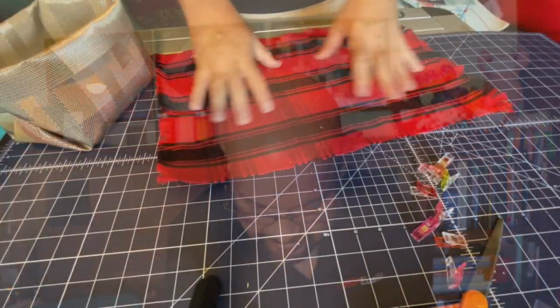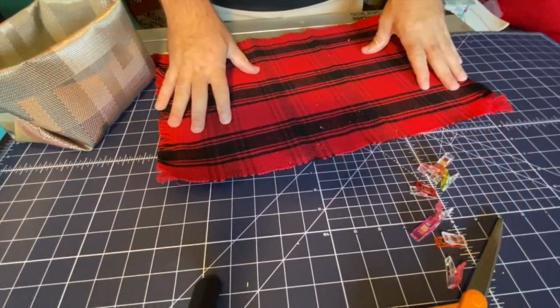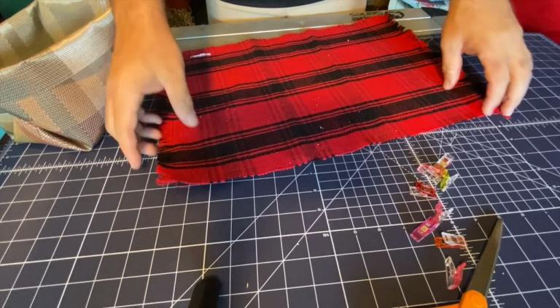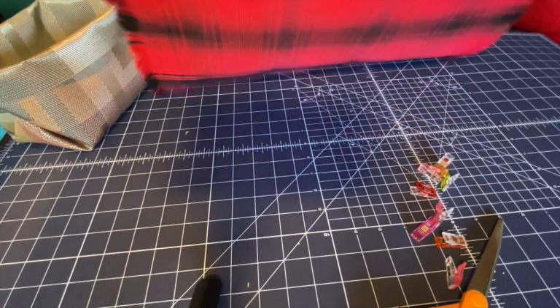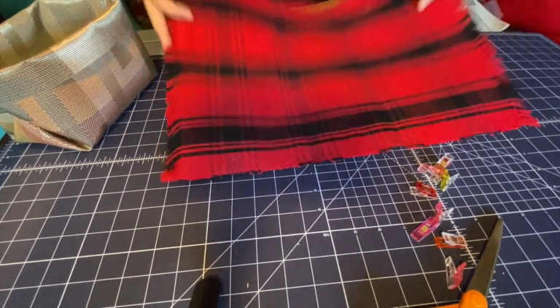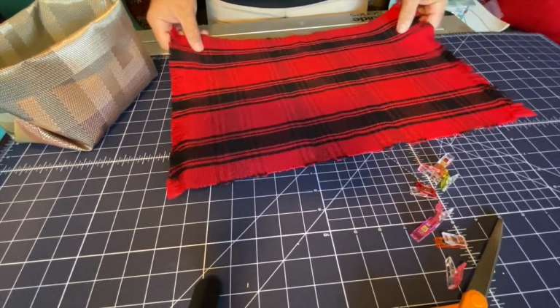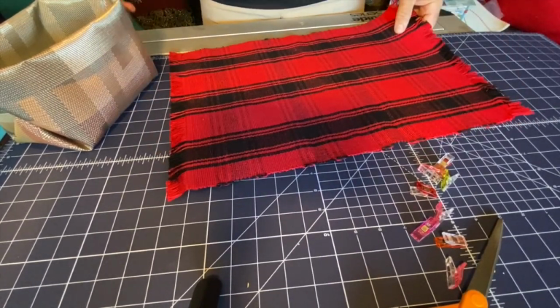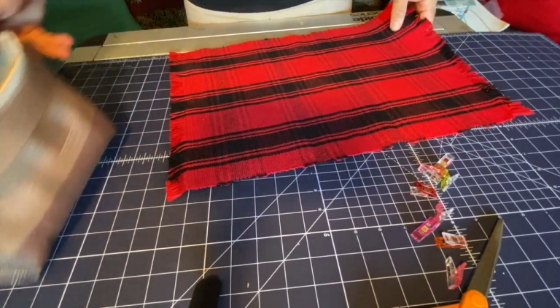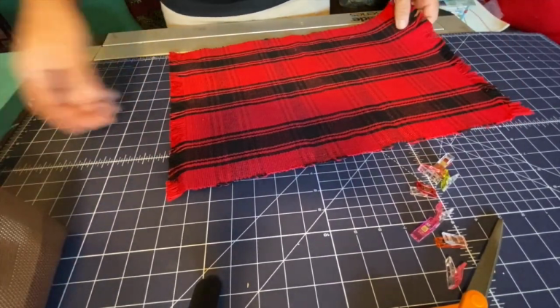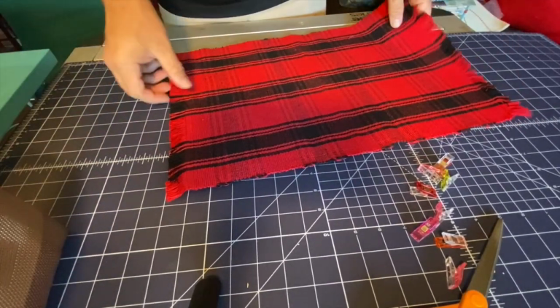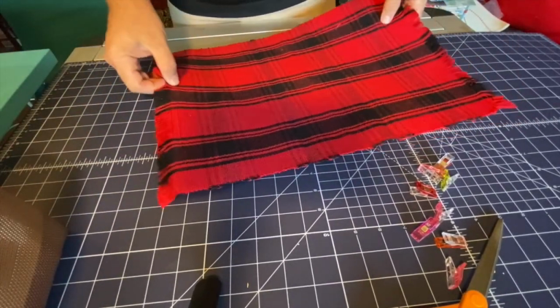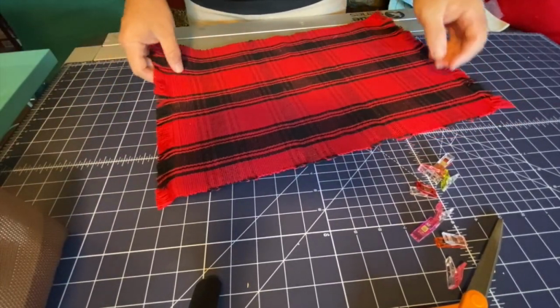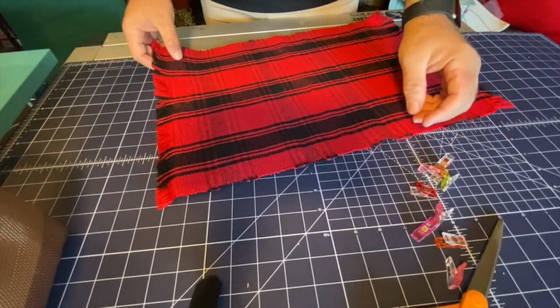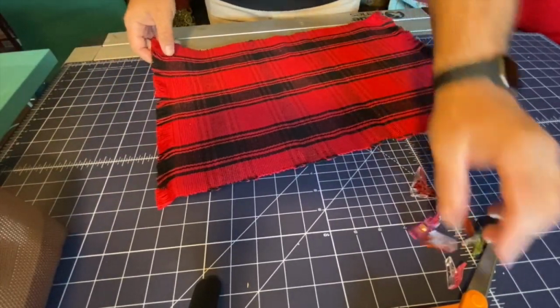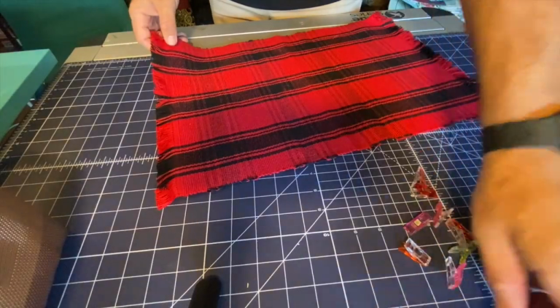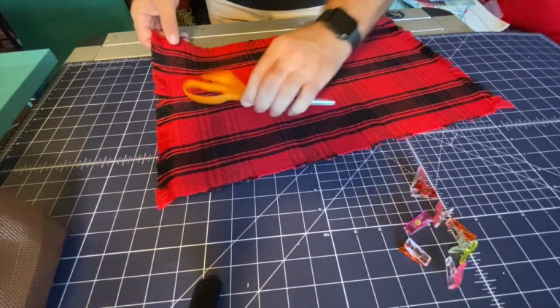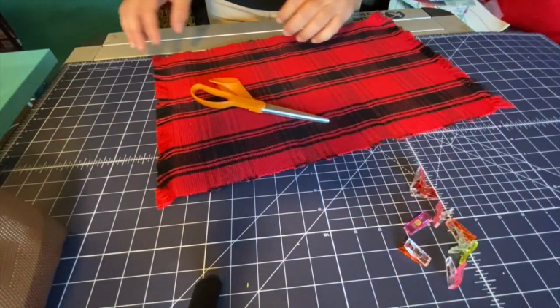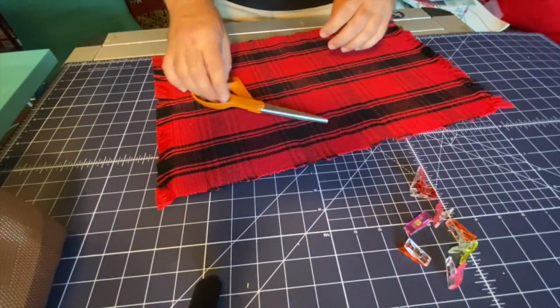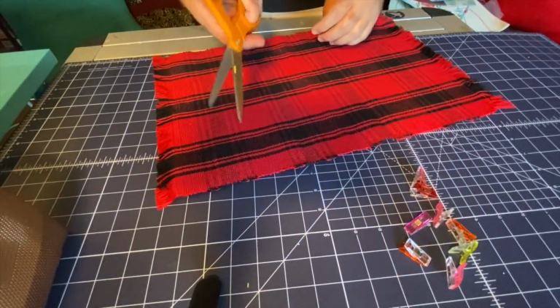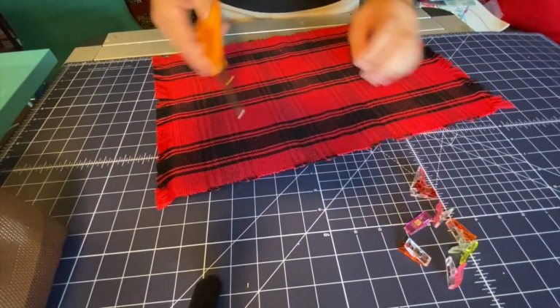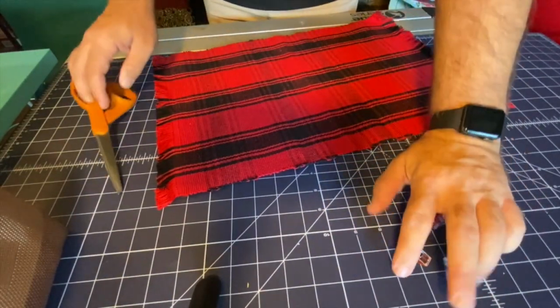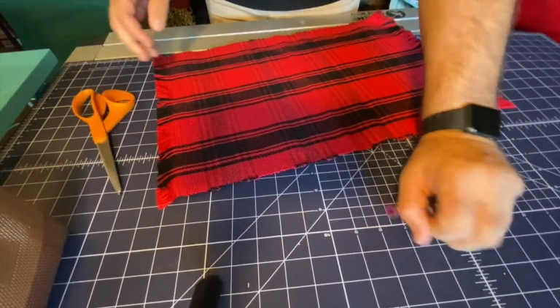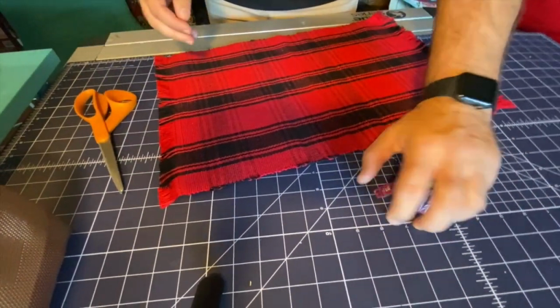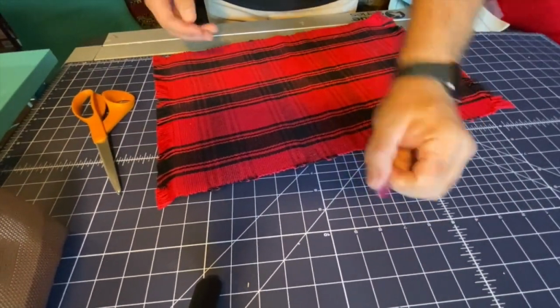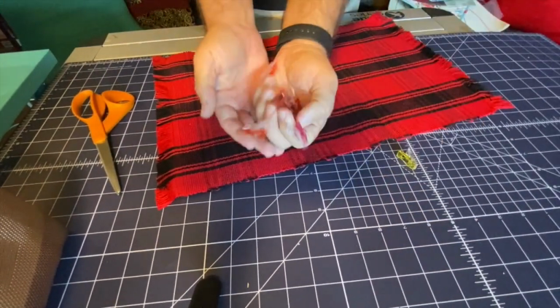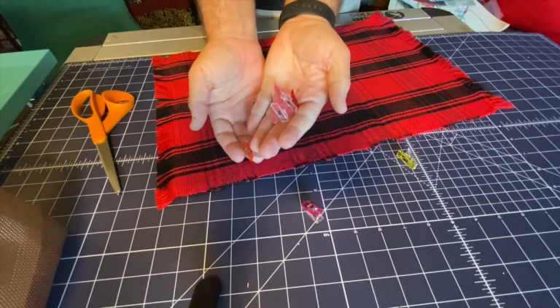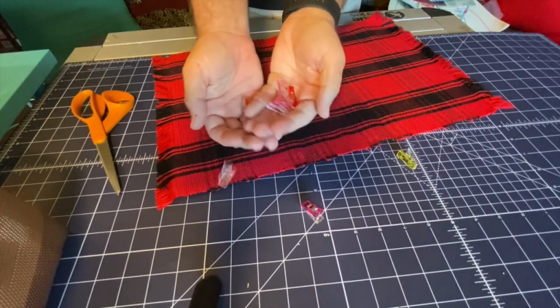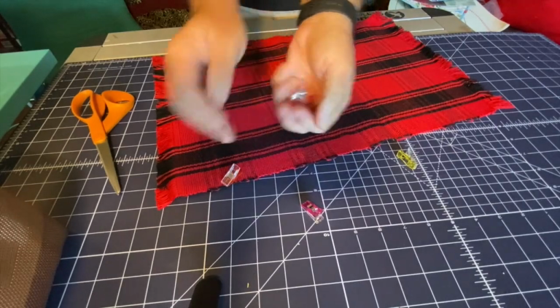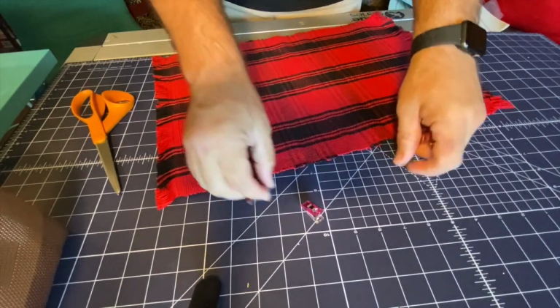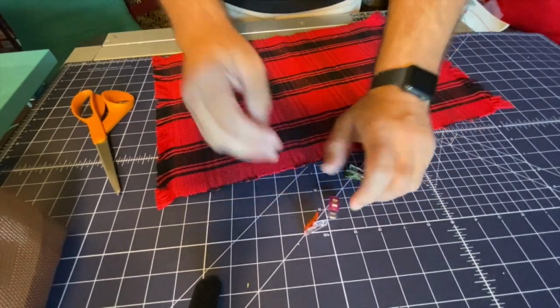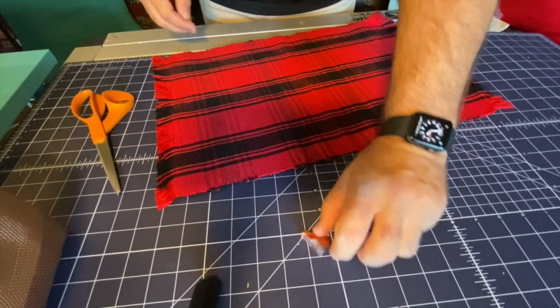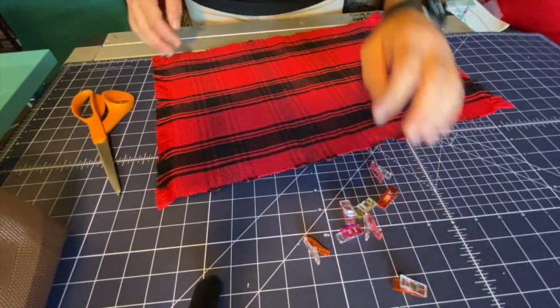So join me down at the cutting table. We're going to need some kind of placemat — this is just a Christmas one I picked up at Walmart. You will also need a pair of scissors at some point just to trim things, and some pins or clips. I'm going to use these cute little clips here to make it really easy.